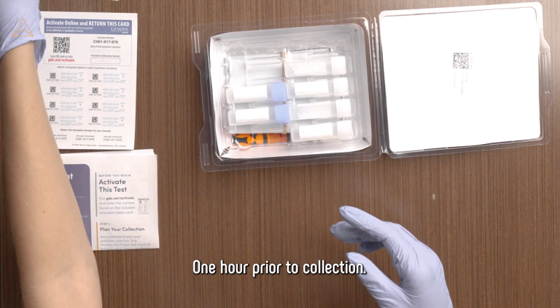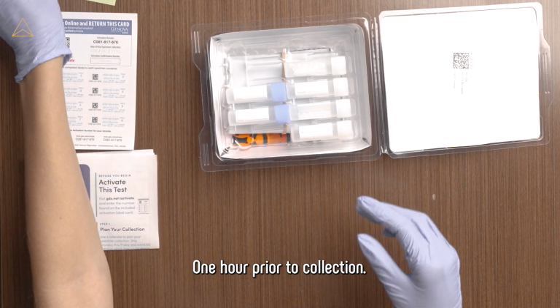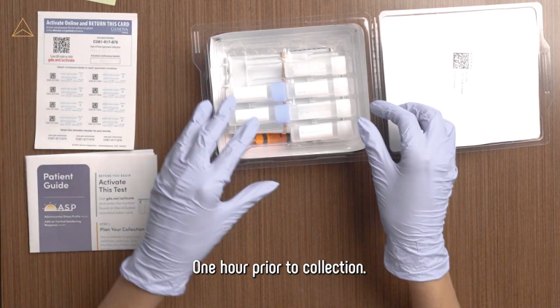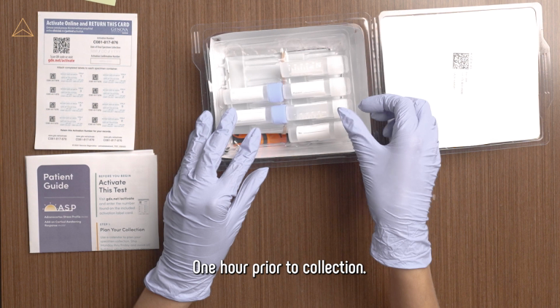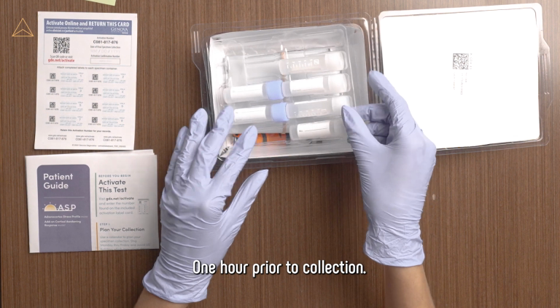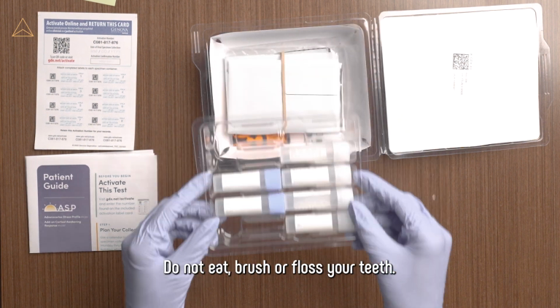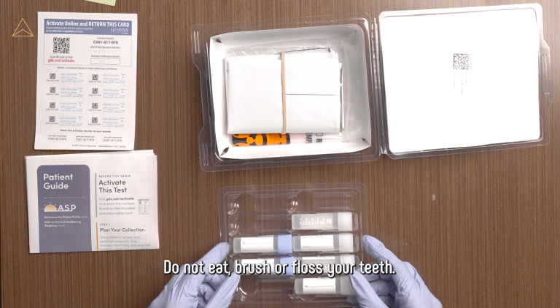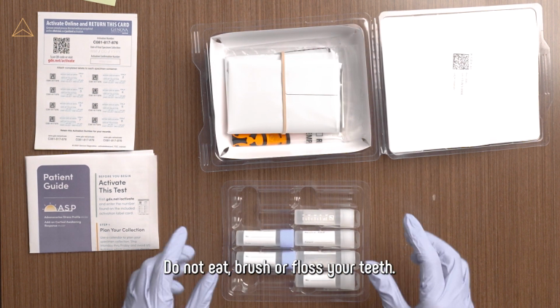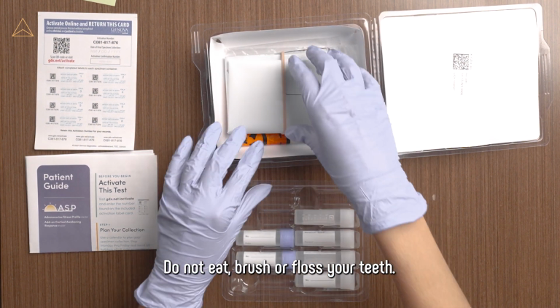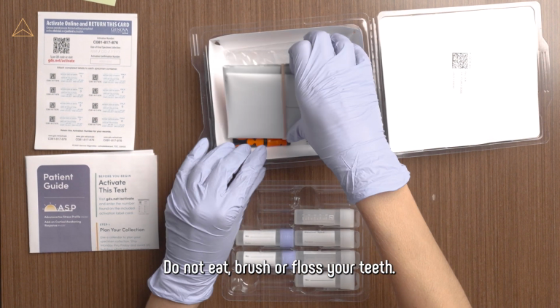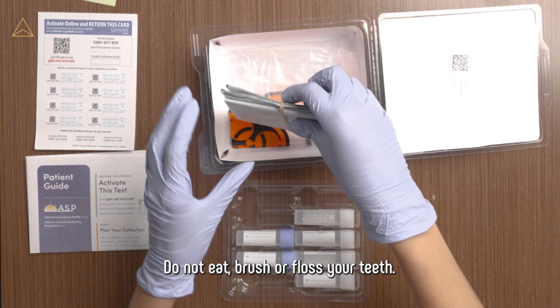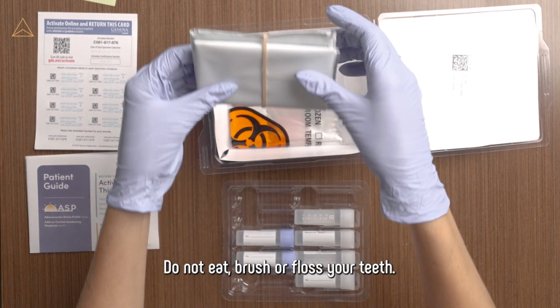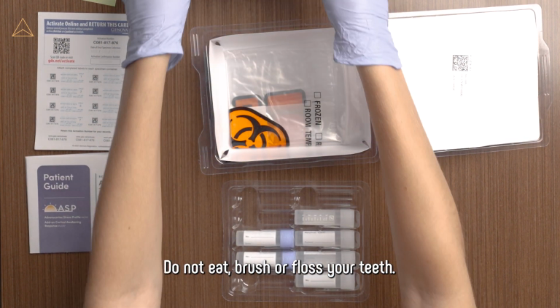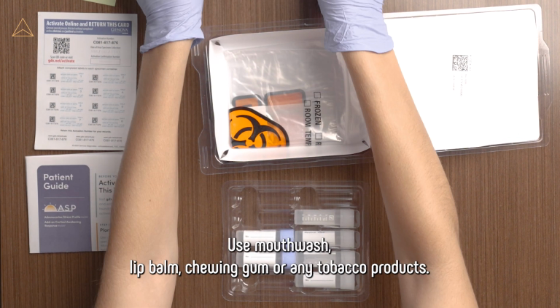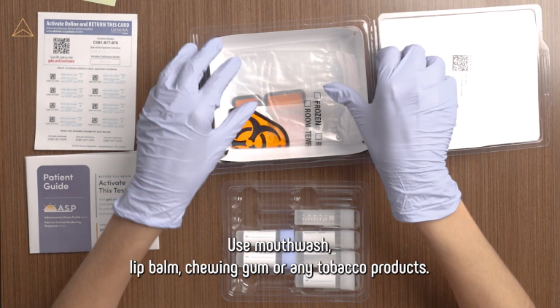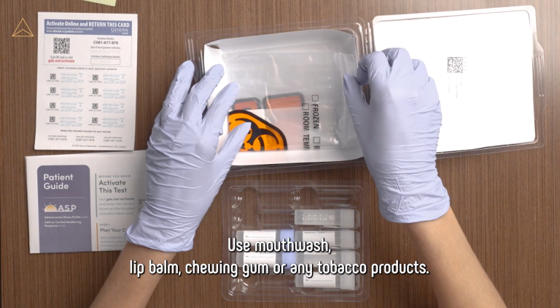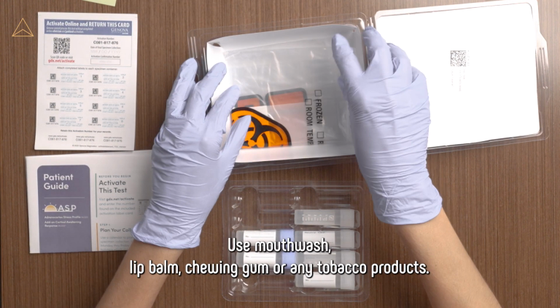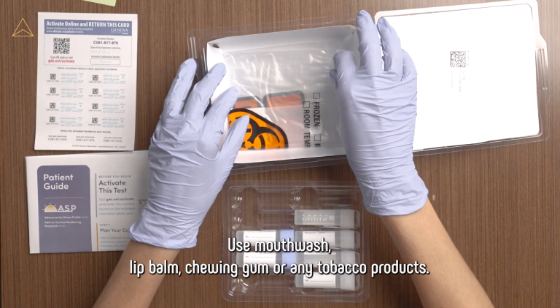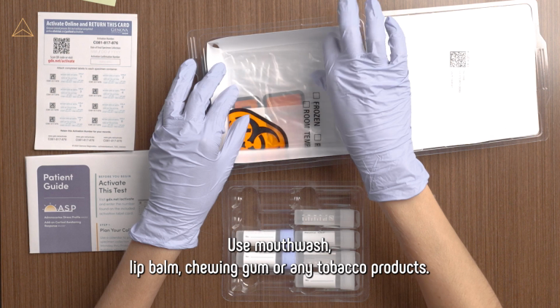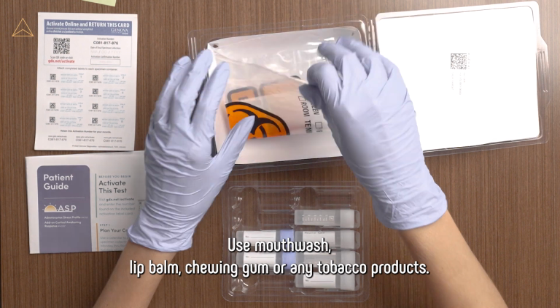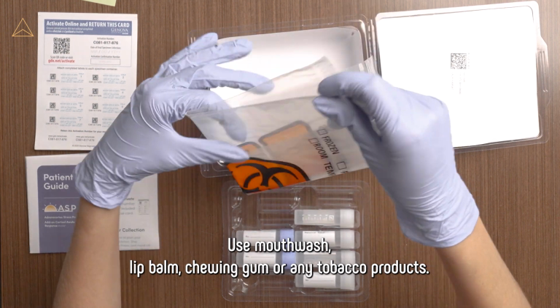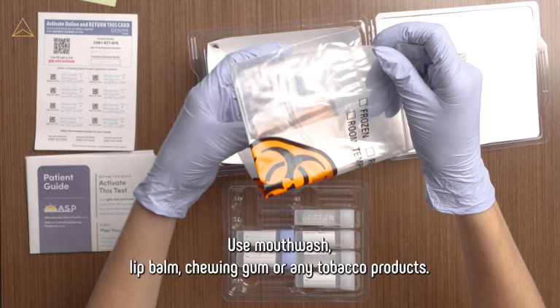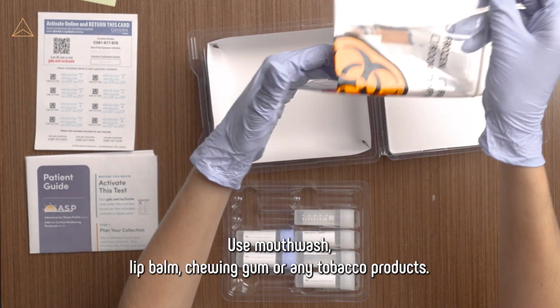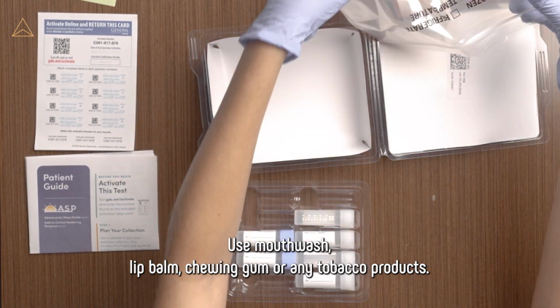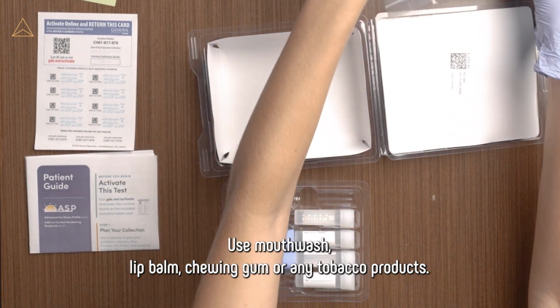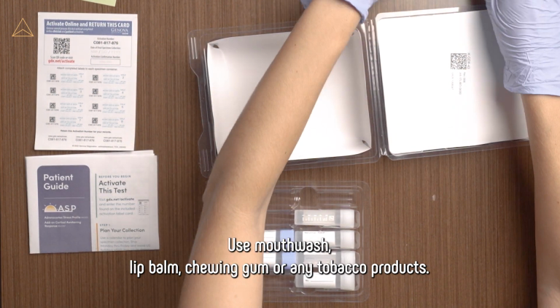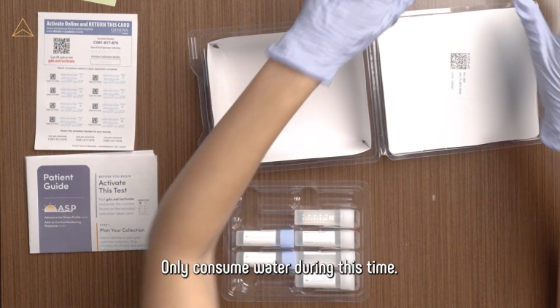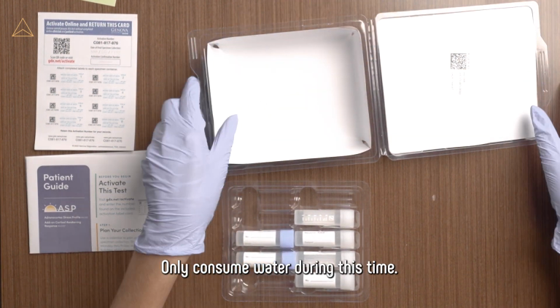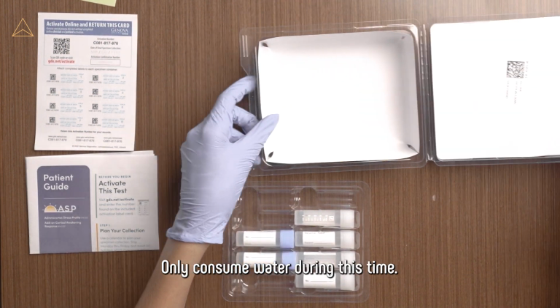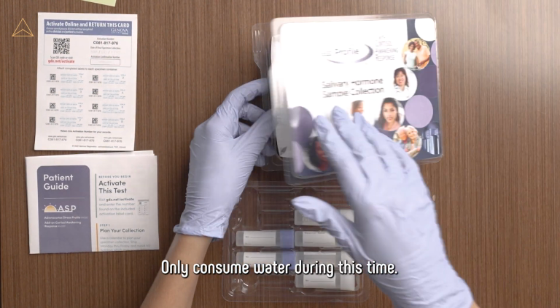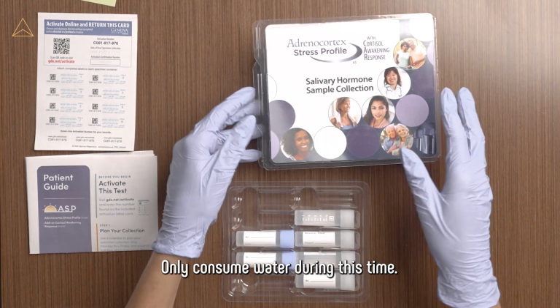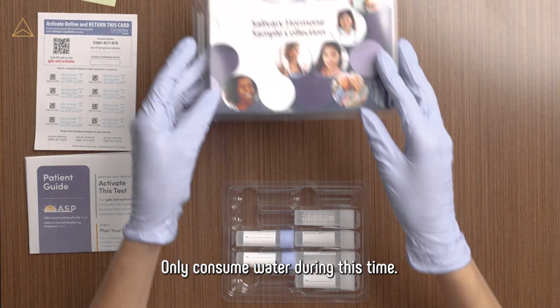One hour prior to collection, do not eat, brush, or floss your teeth. Do not use mouthwash, lip balm, chewing gum, or any tobacco products. Only consume water during this time.